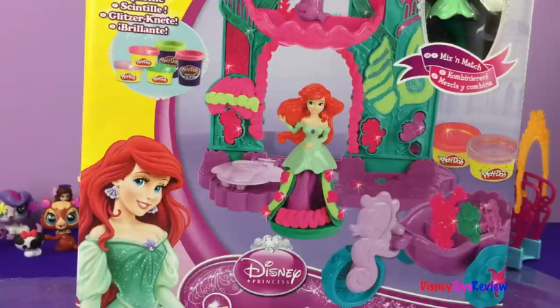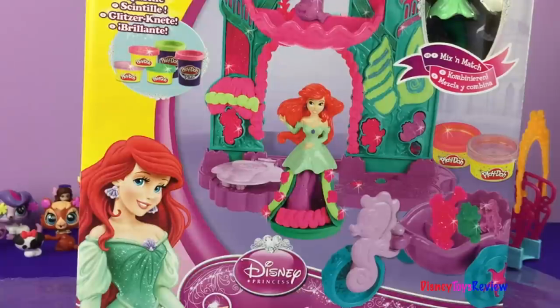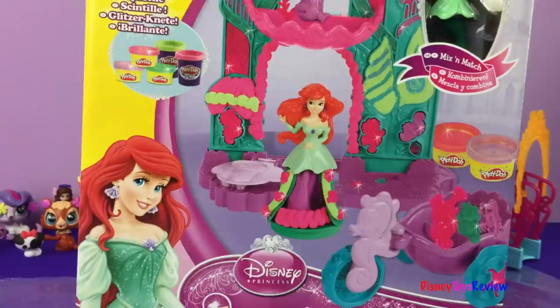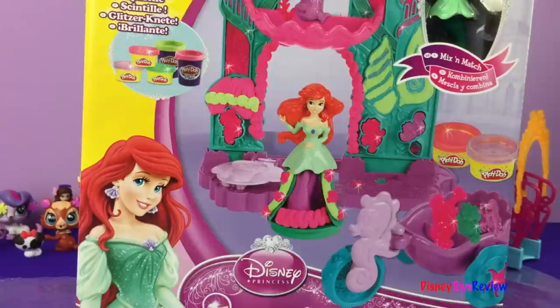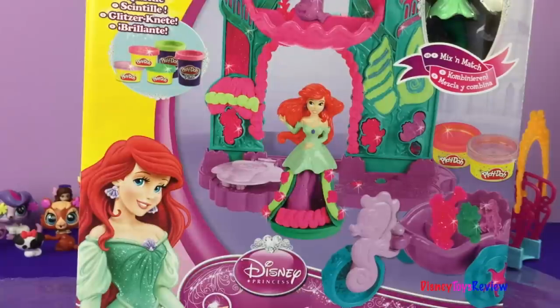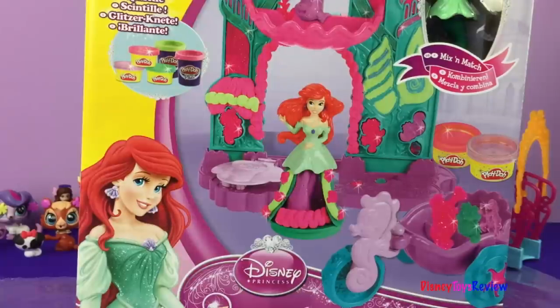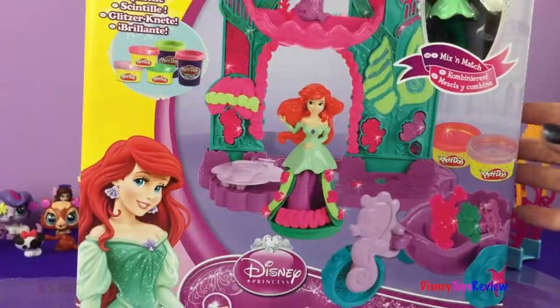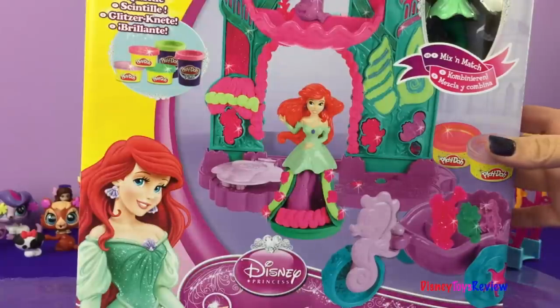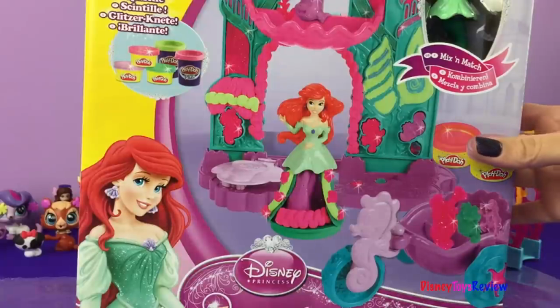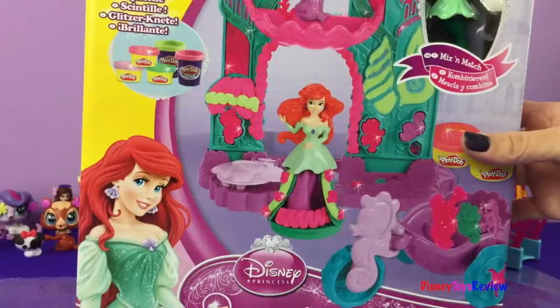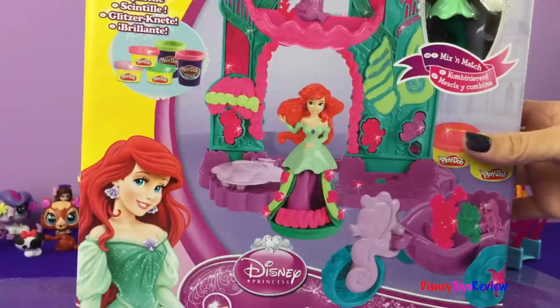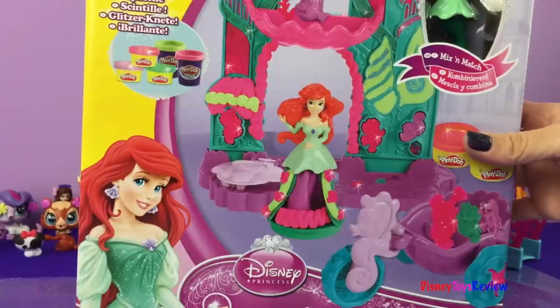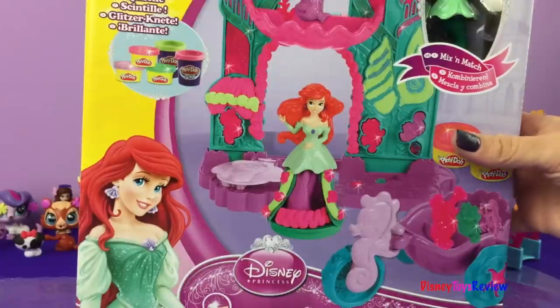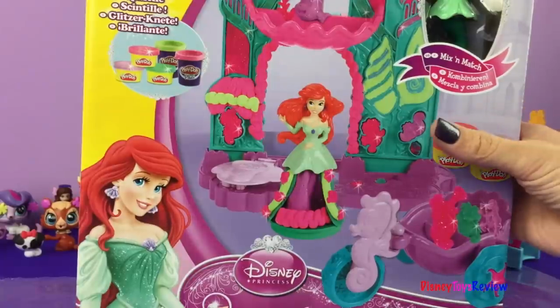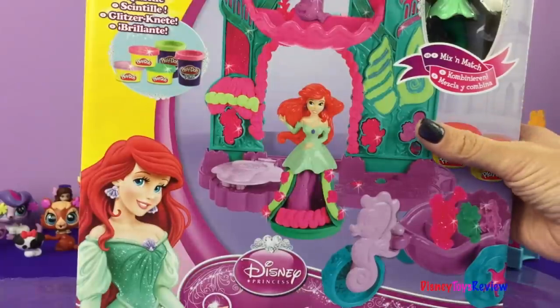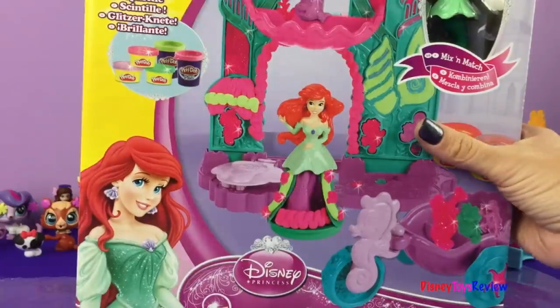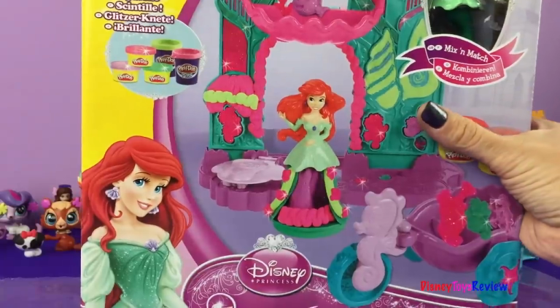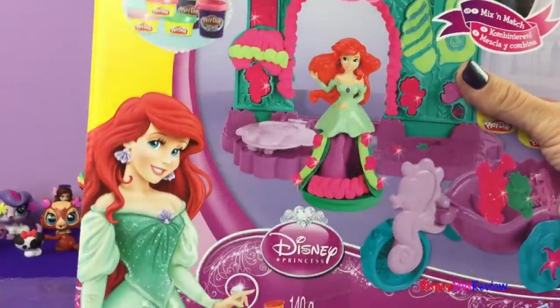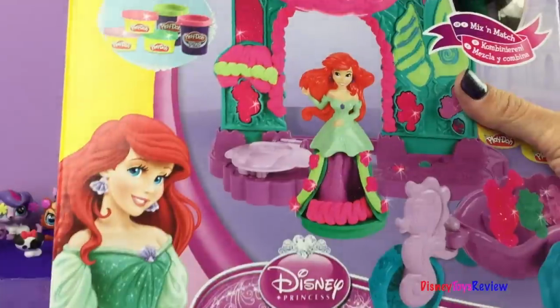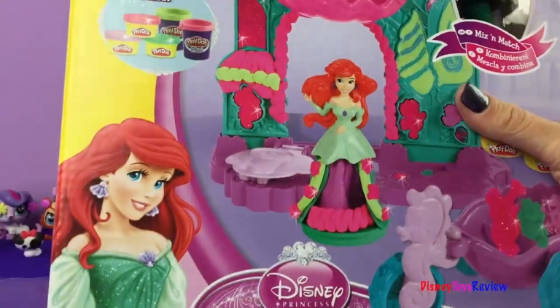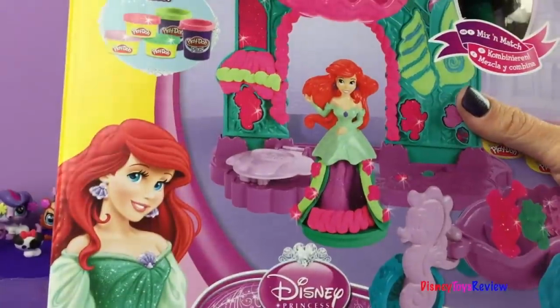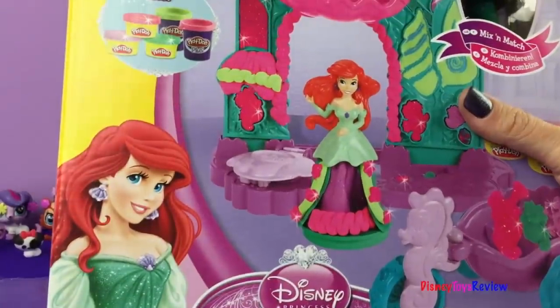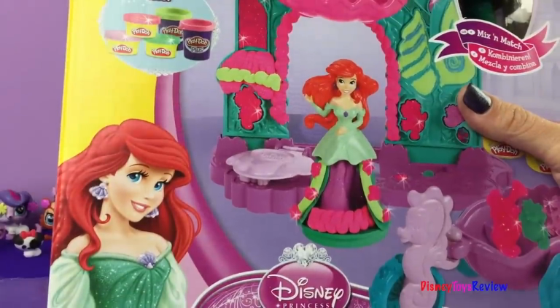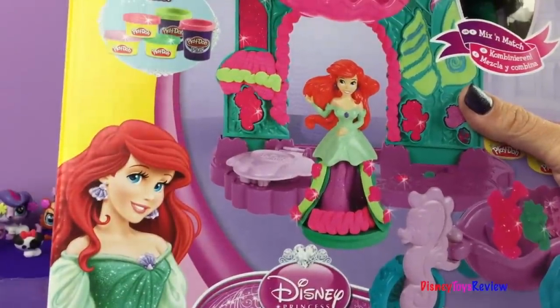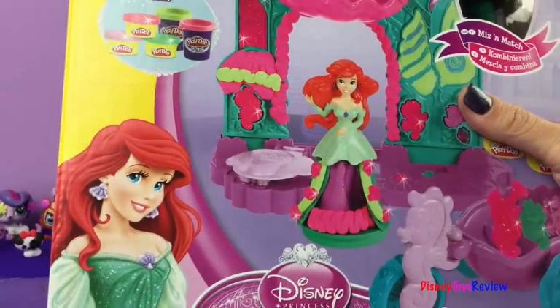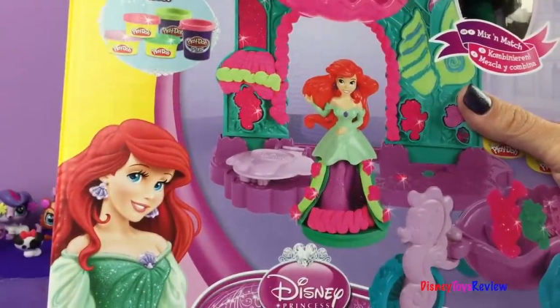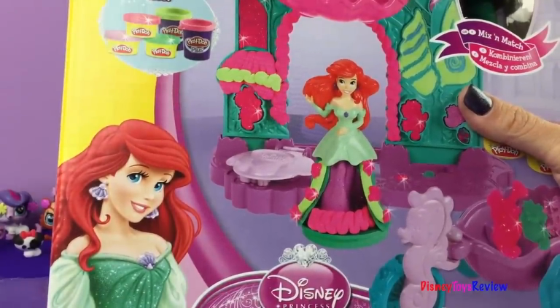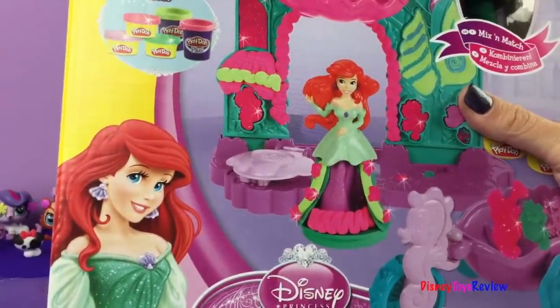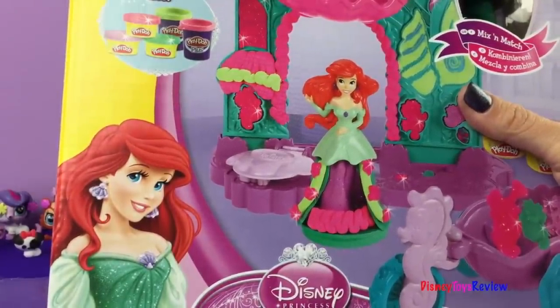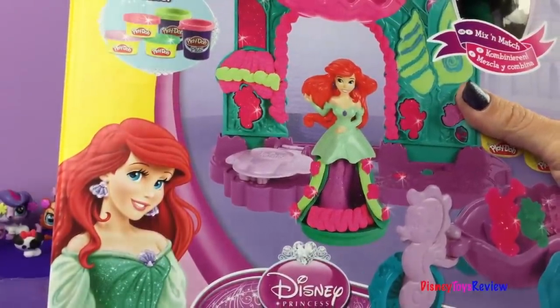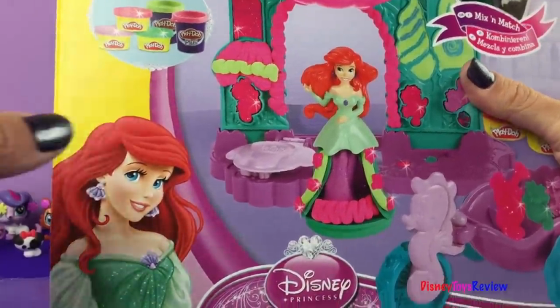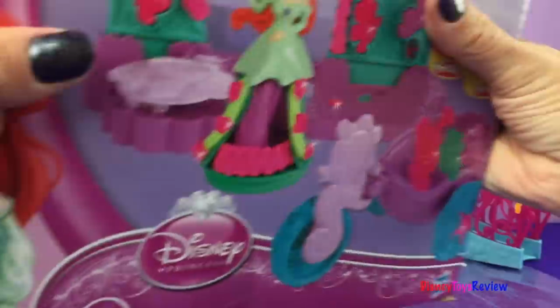Hi guys, today we have Ariel's Undersea Castle — it's a Play-Doh set. I bet this is gonna be a lot of fun. Let's go ahead and open it up.